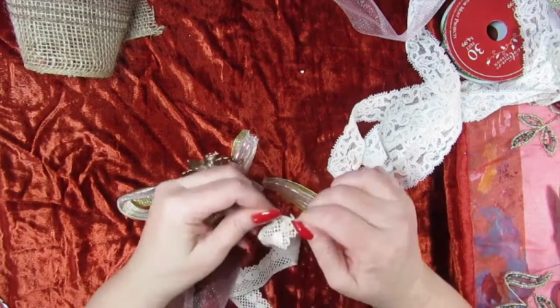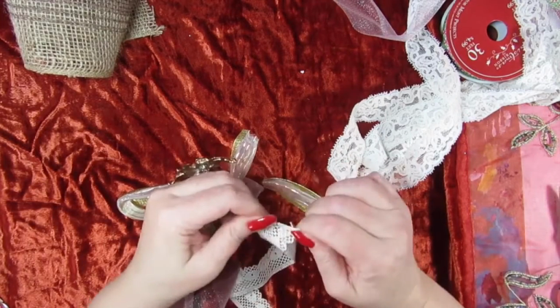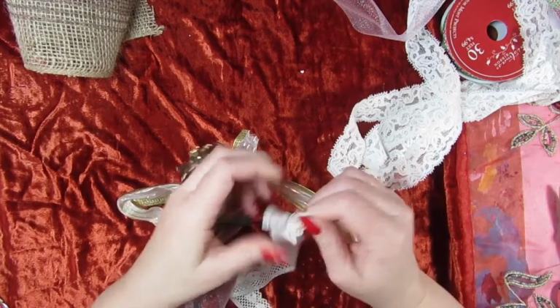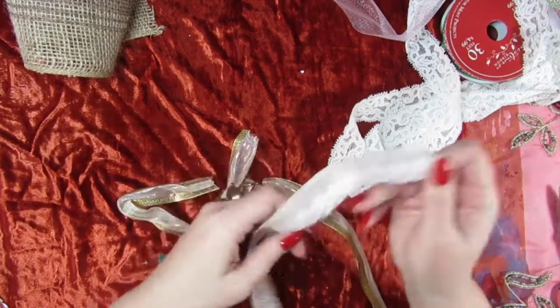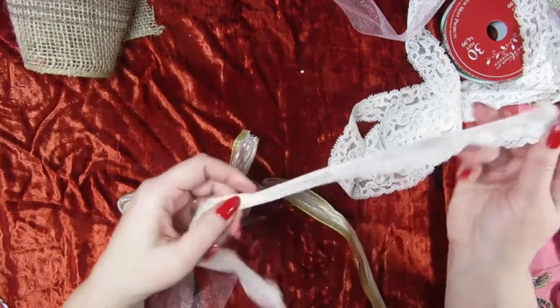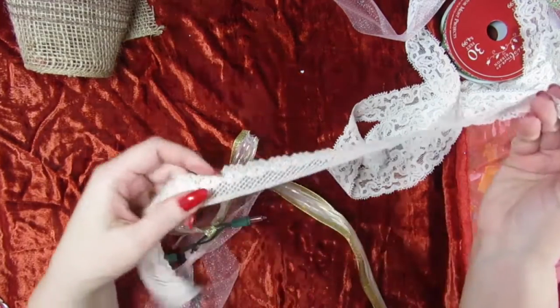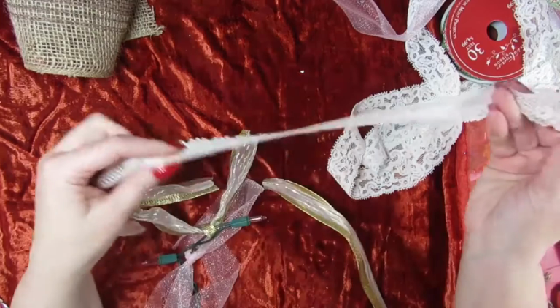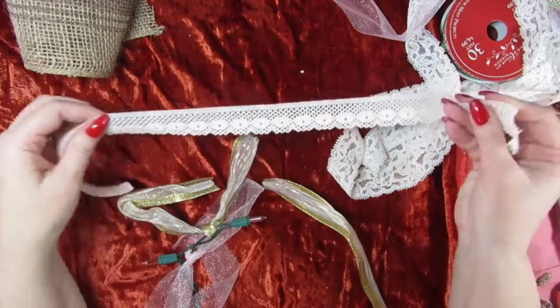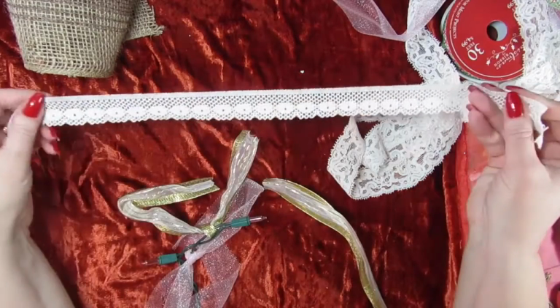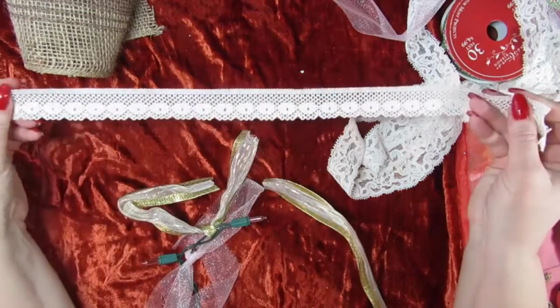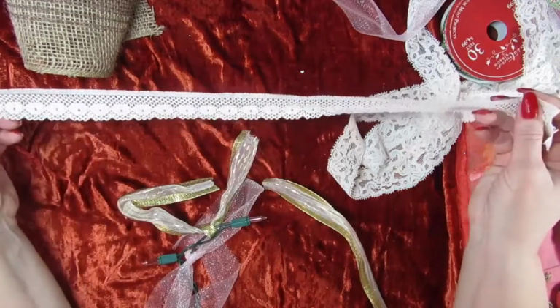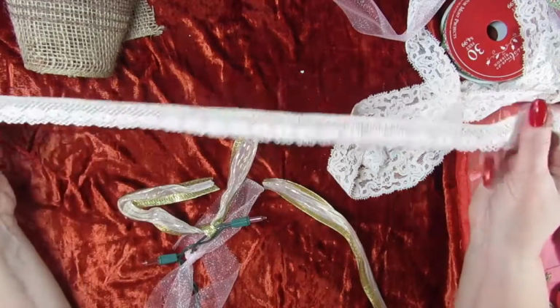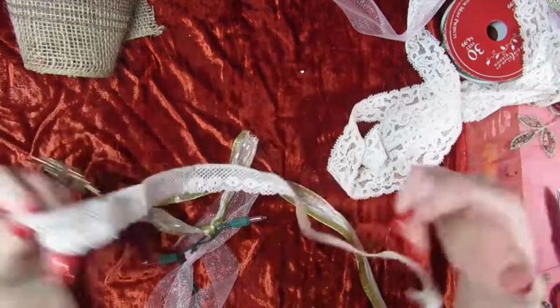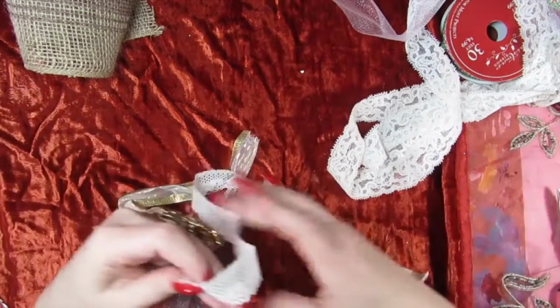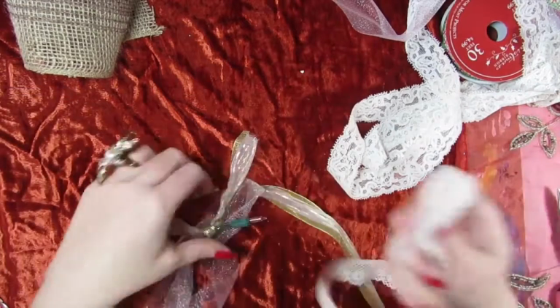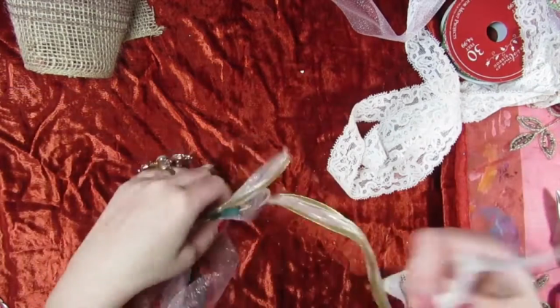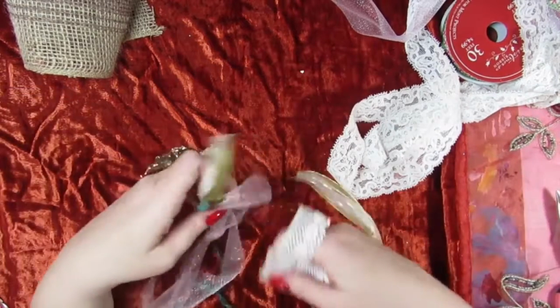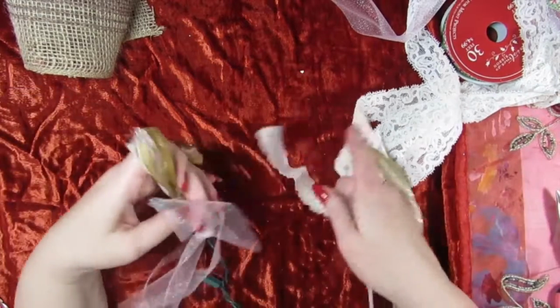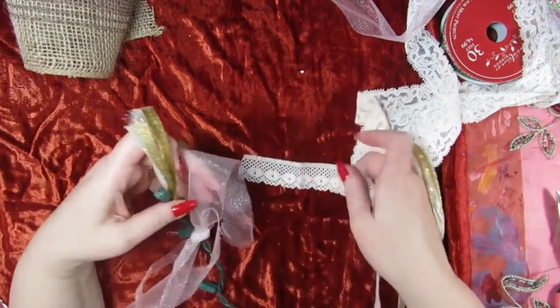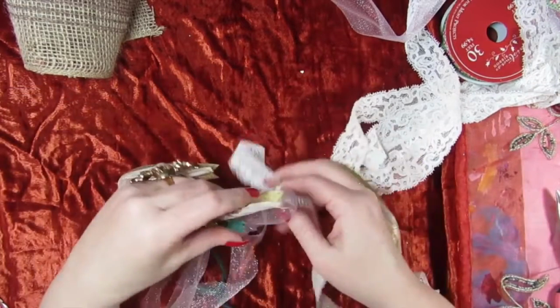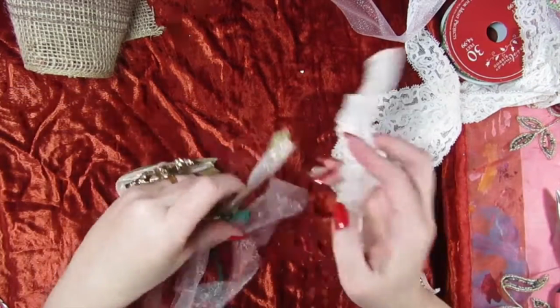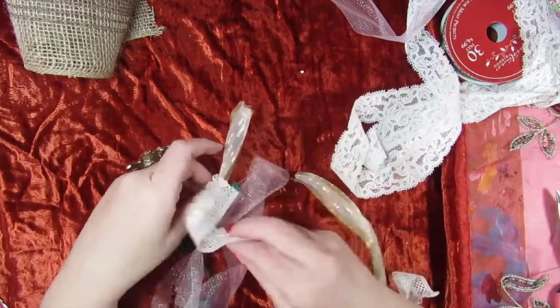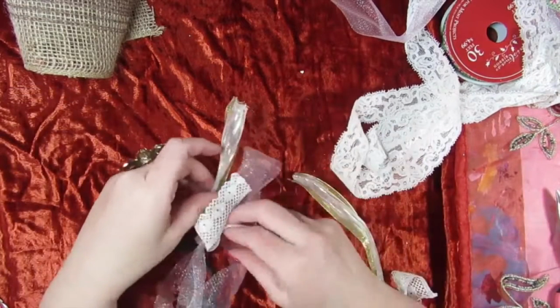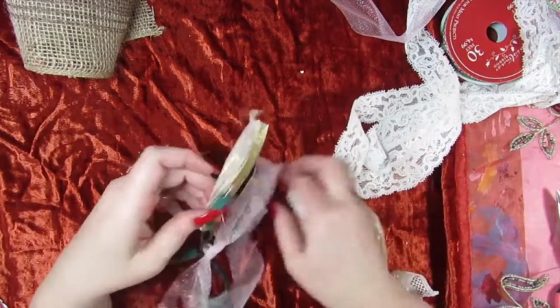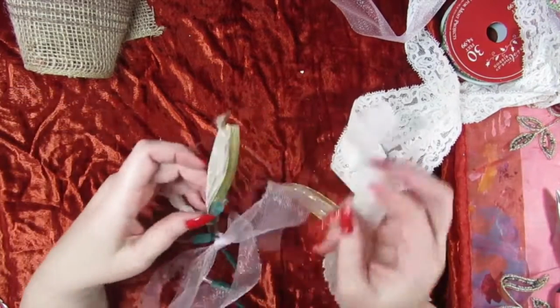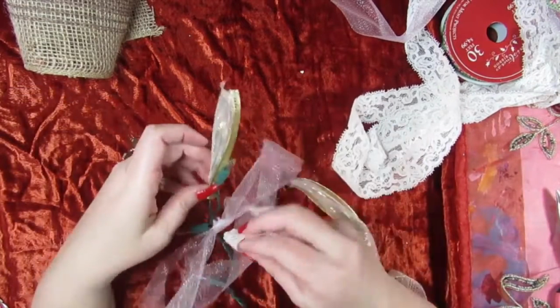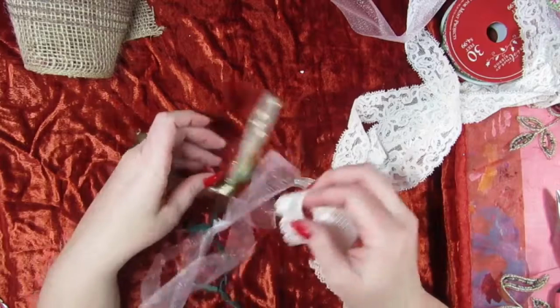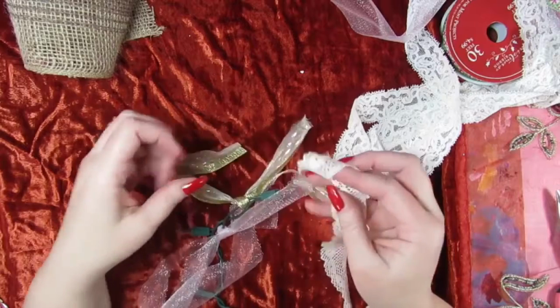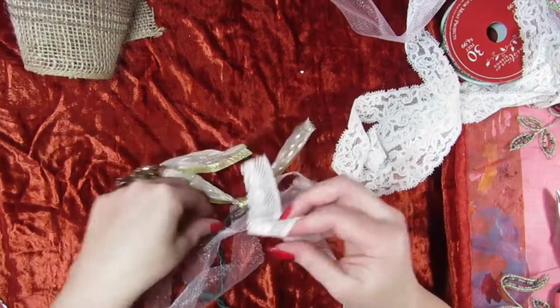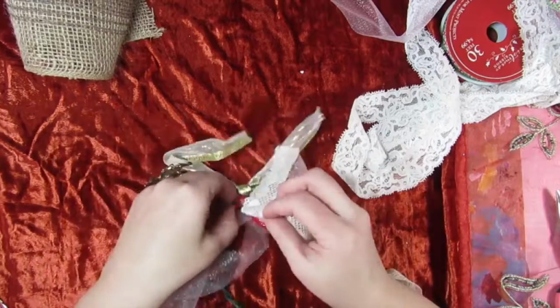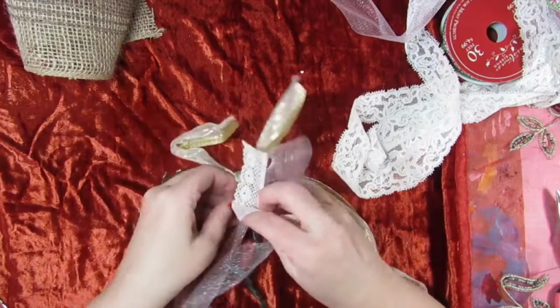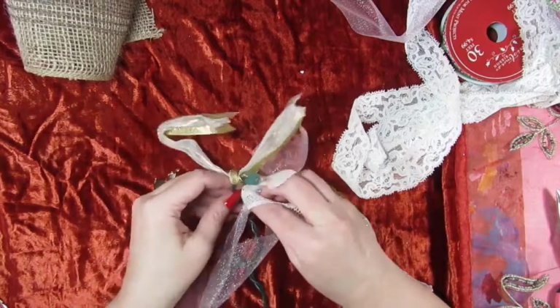Here I'm trying to tear the lace, but it's too tight, so I just decided to use it like it is. Oh well, just go with the flow.